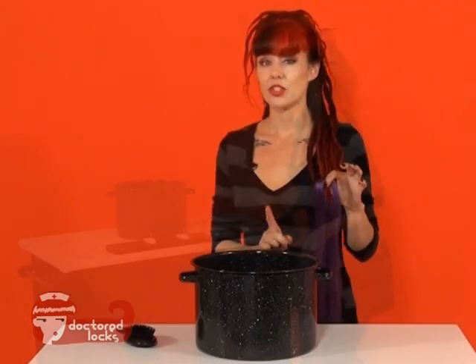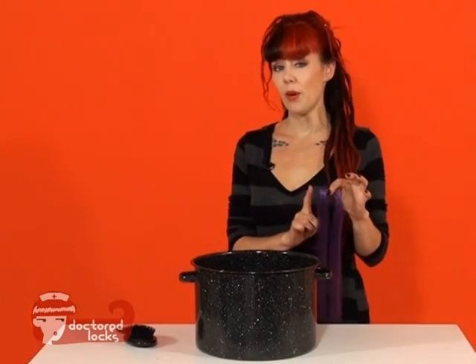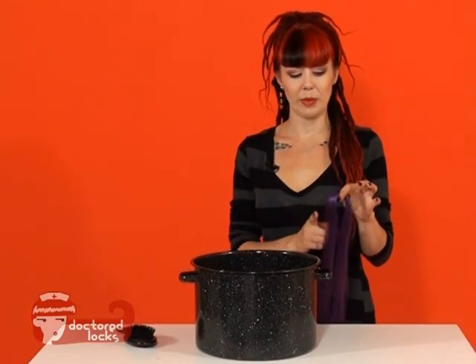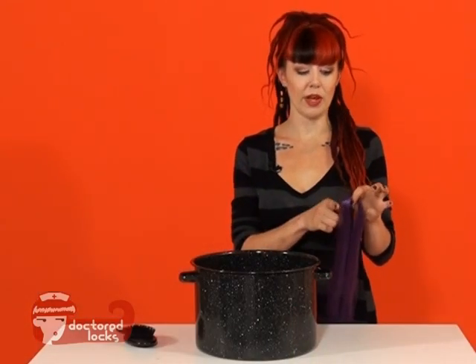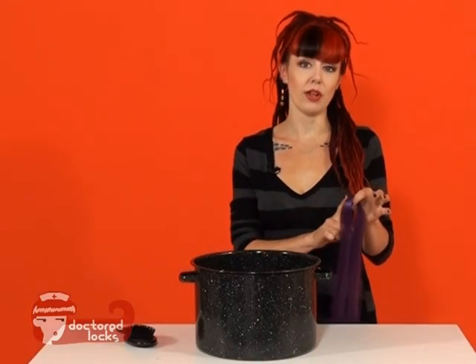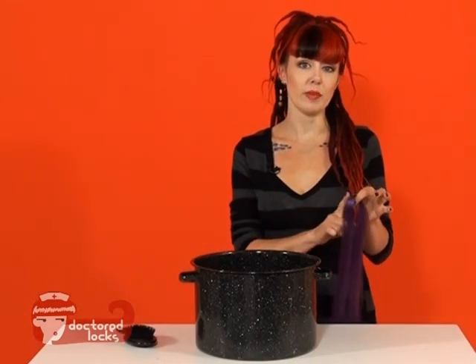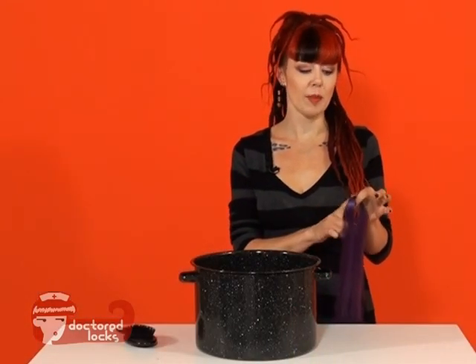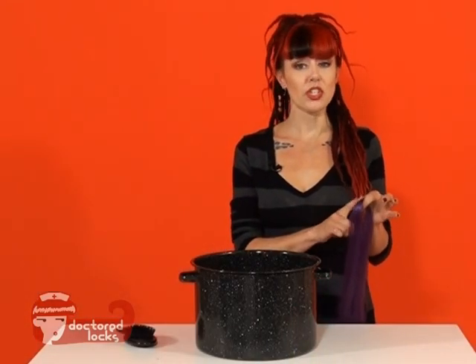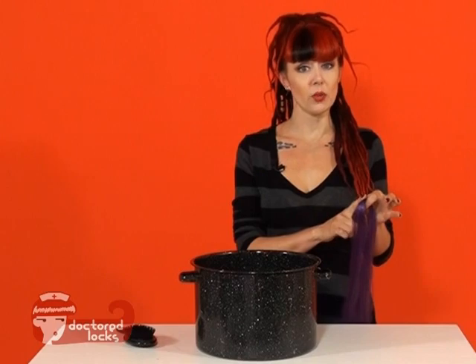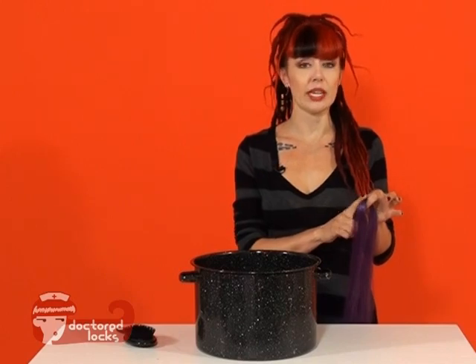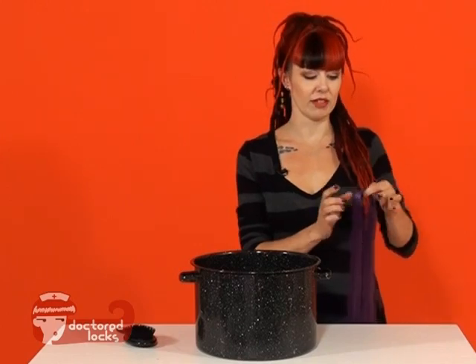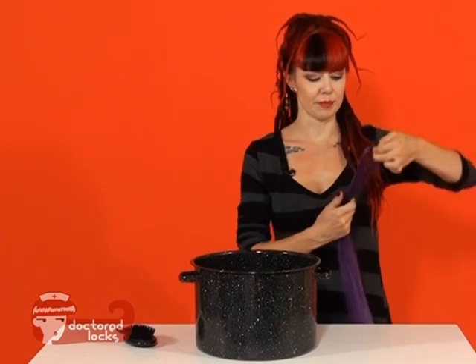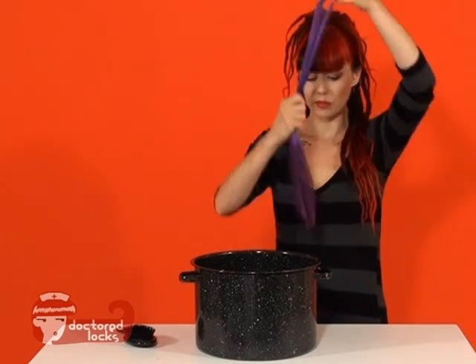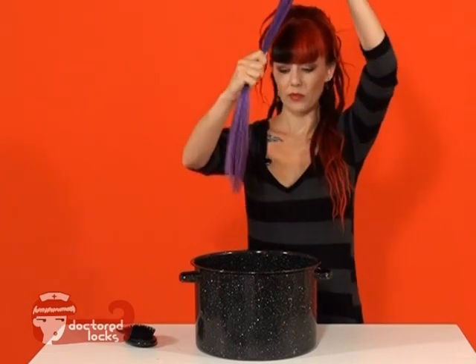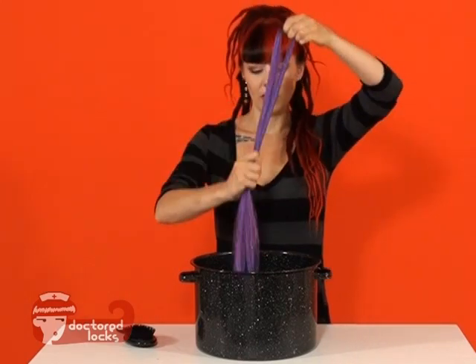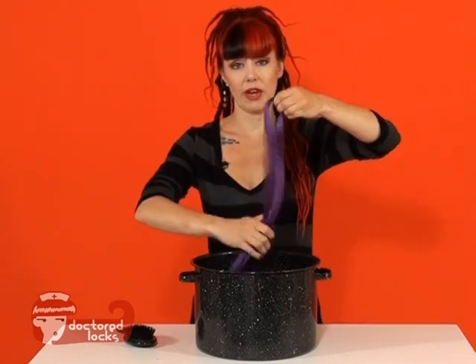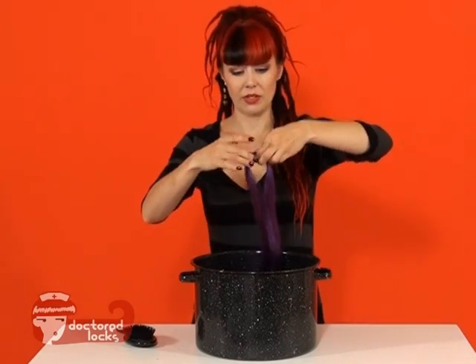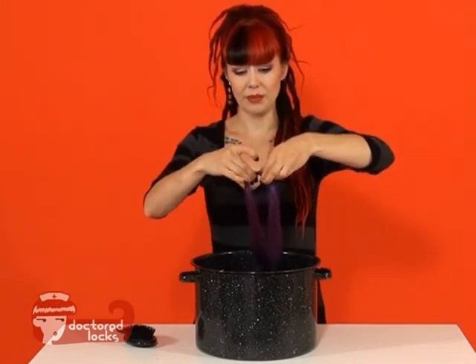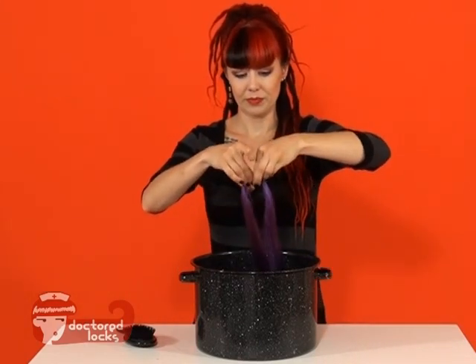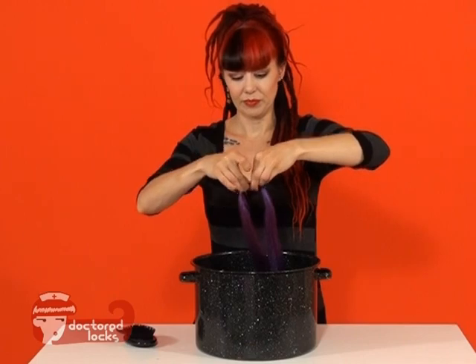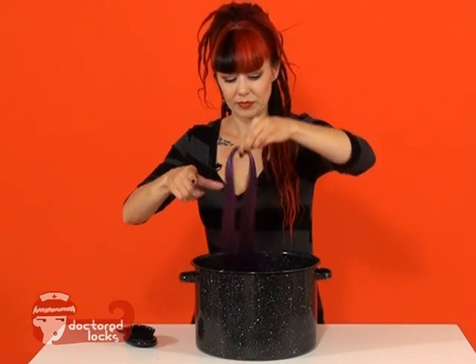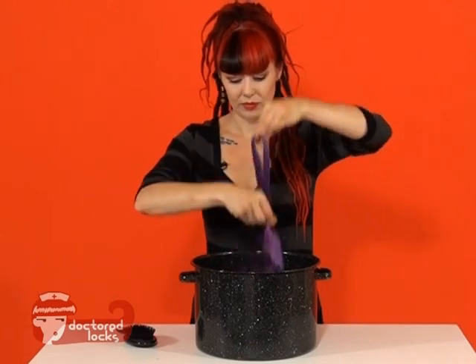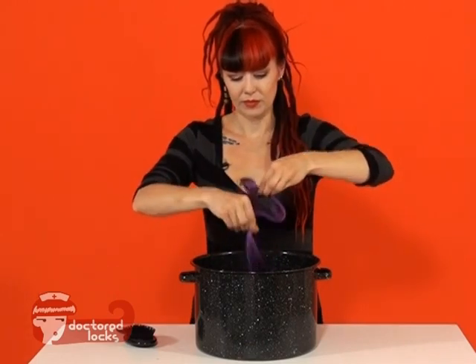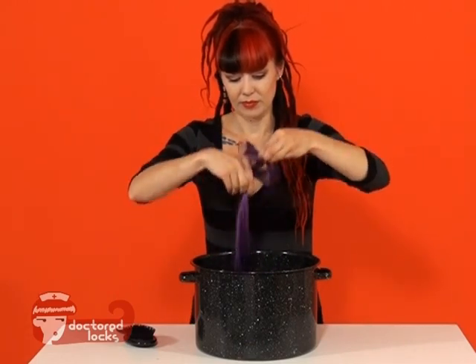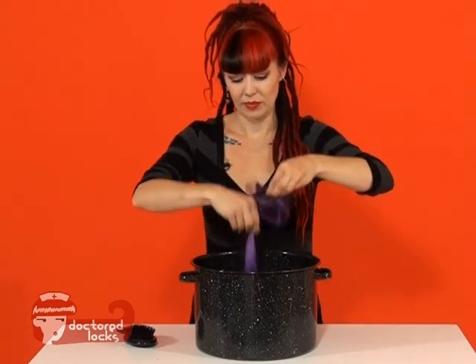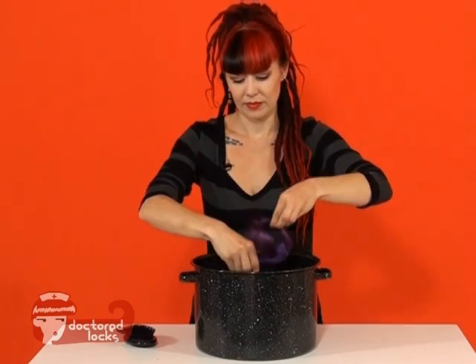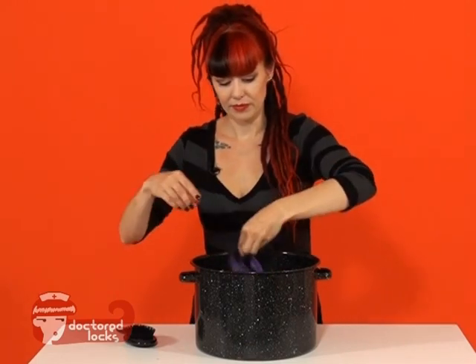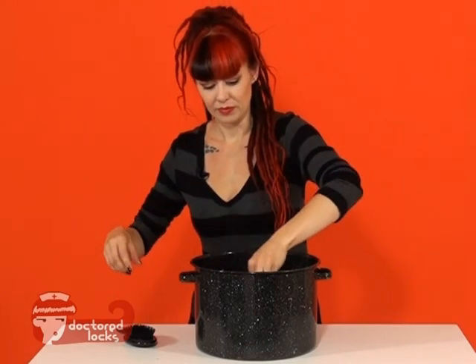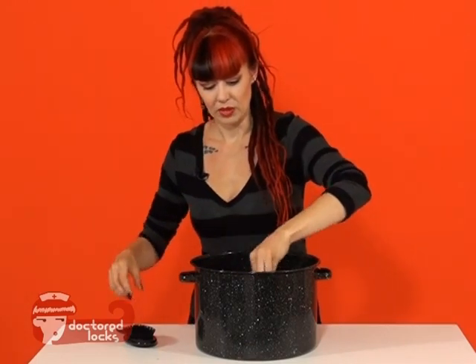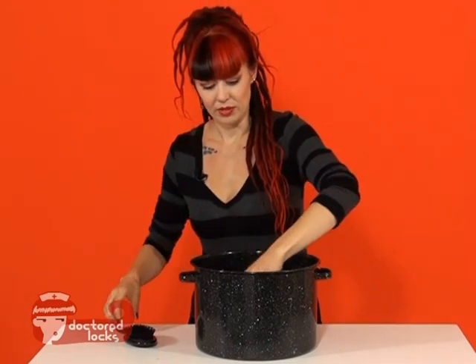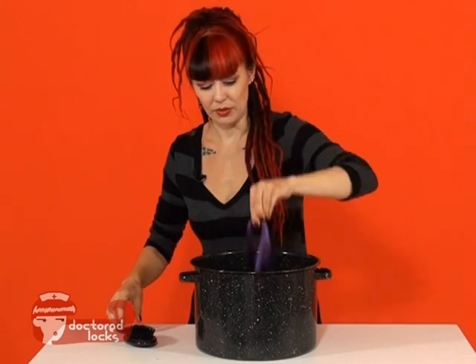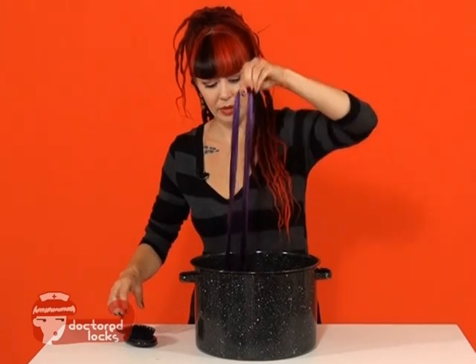To do a hot water dip and get the fiber straight all the way up to the top, make sure that you're wearing heat protectant gloves. Put your fiber into the water and swirl it around a little bit.